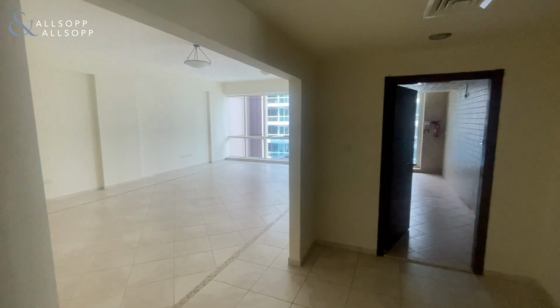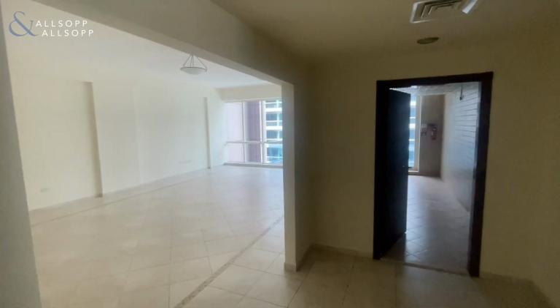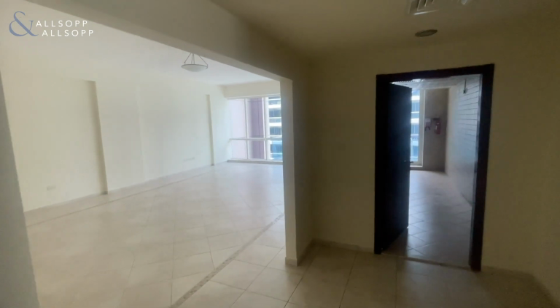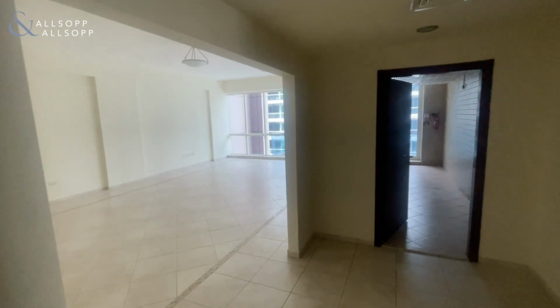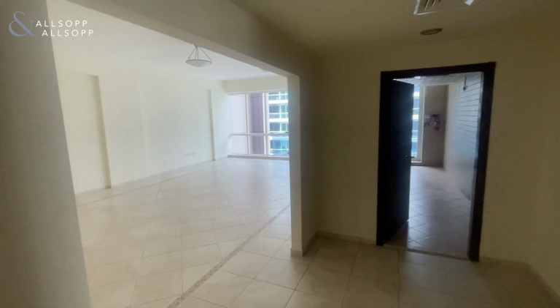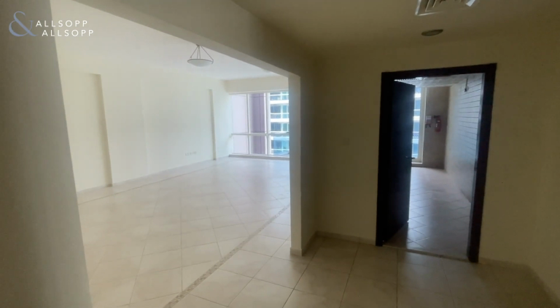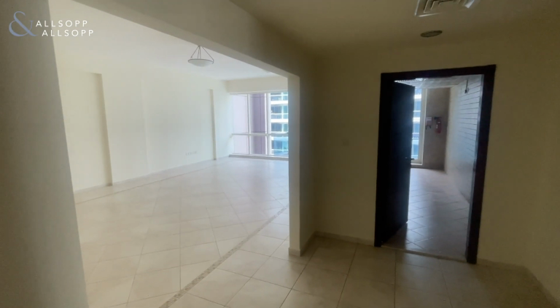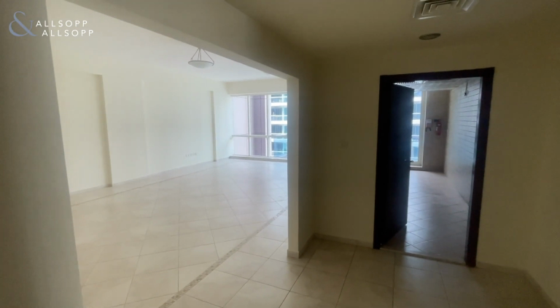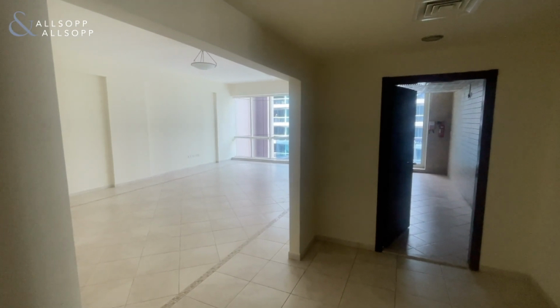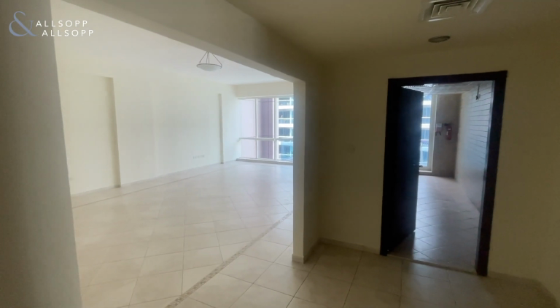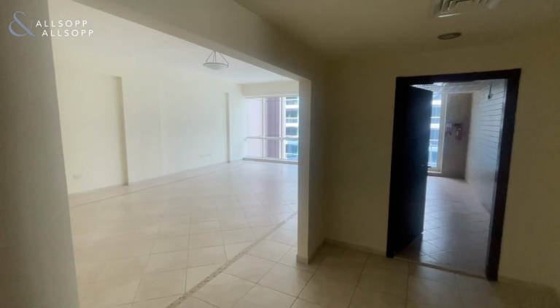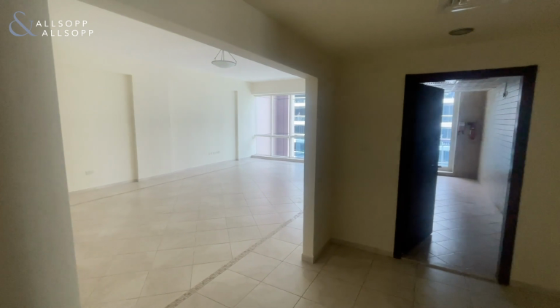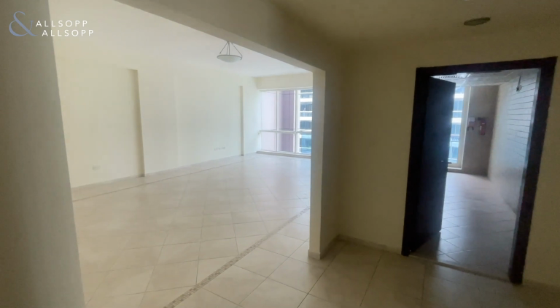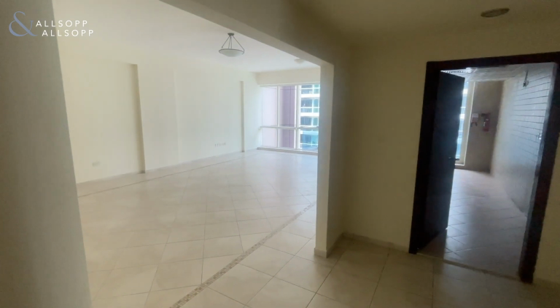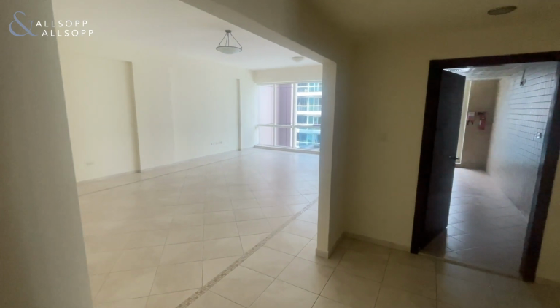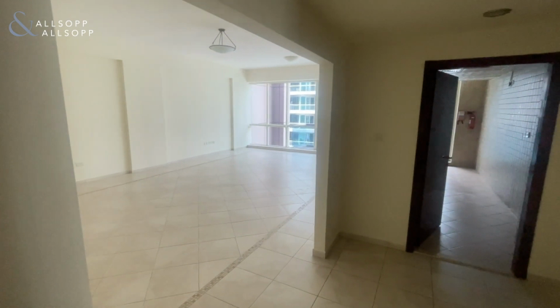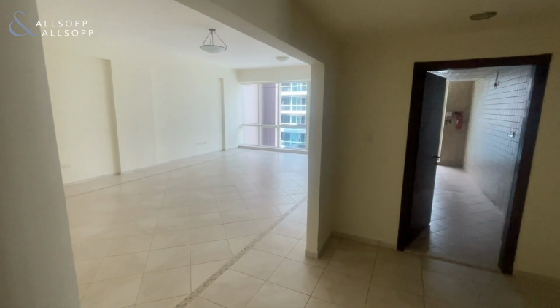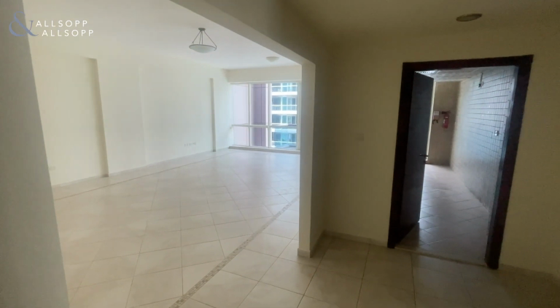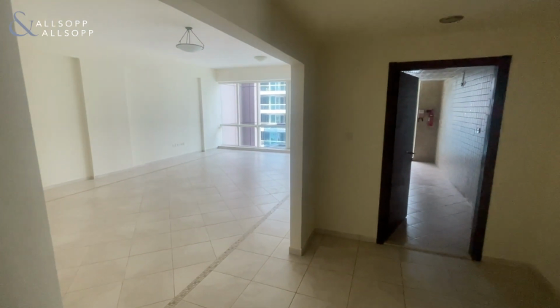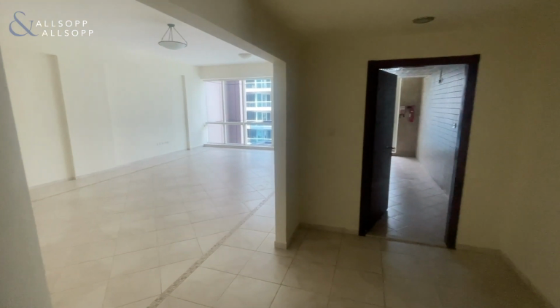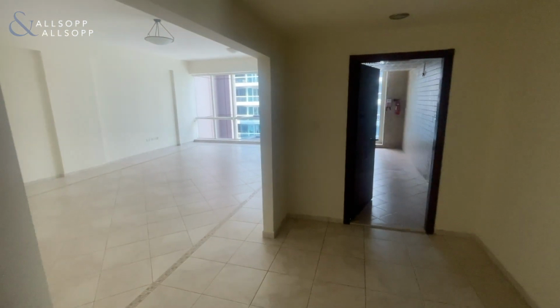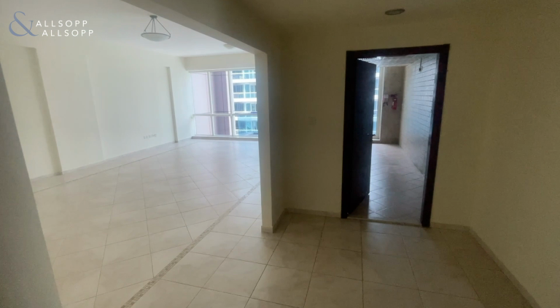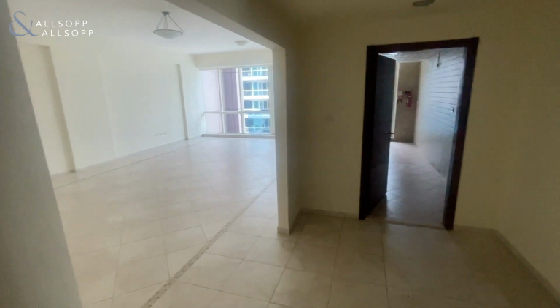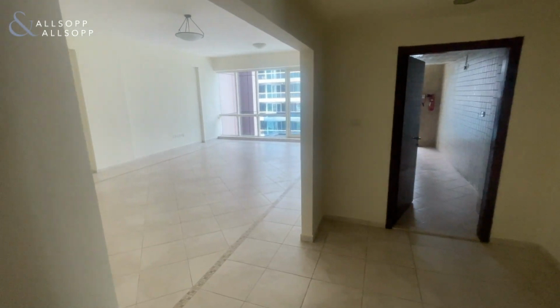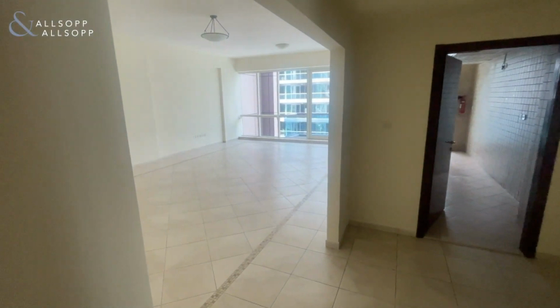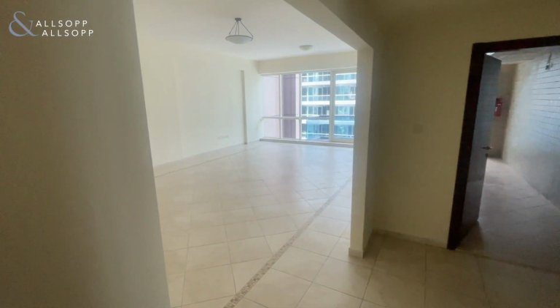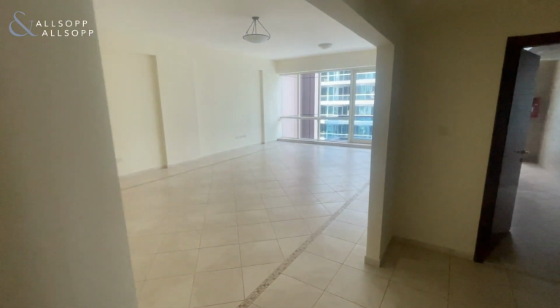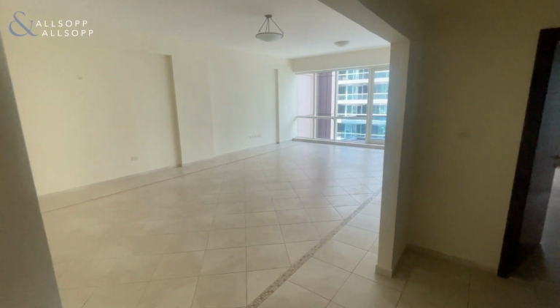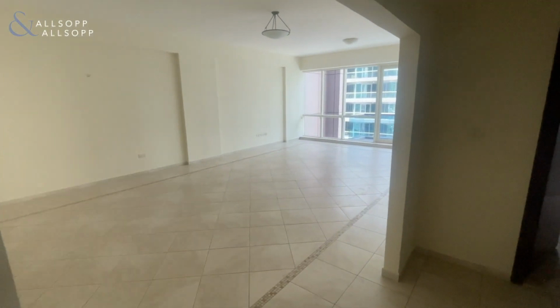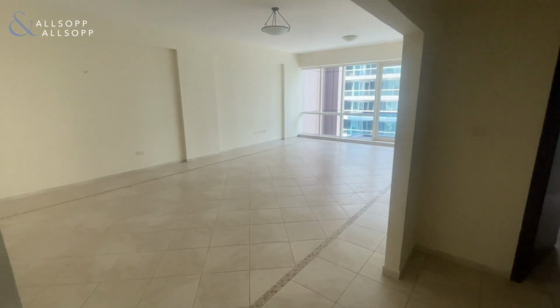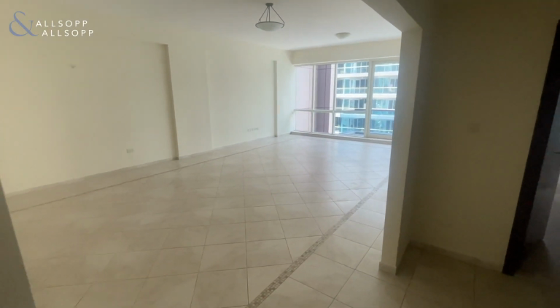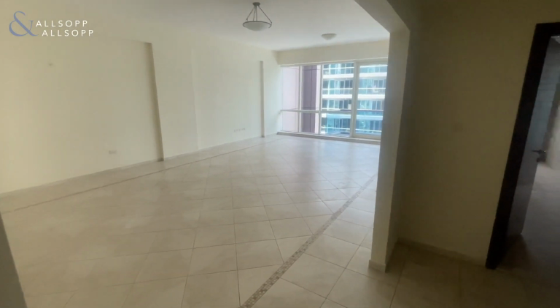Hello, I'm Sasha from Allsop and Allsop Real Estate. I'm very pleased to present you this three-bedroom apartment plus maid's room in Dubai Marina. The building is Arai Marina View.